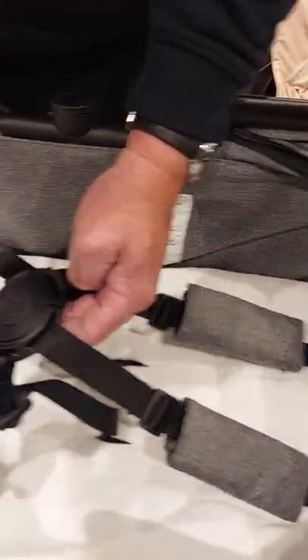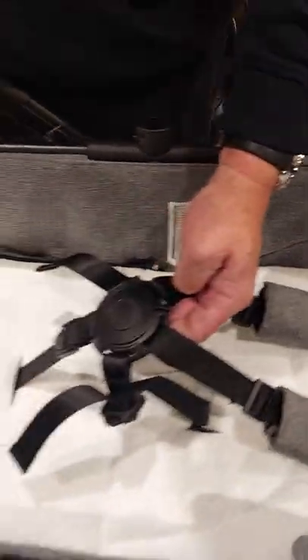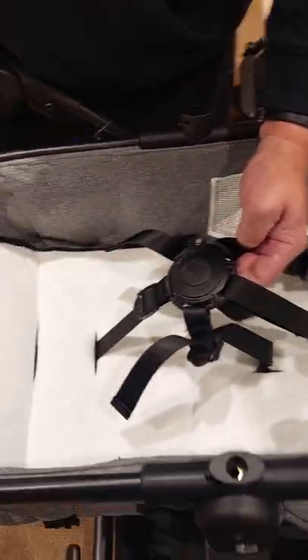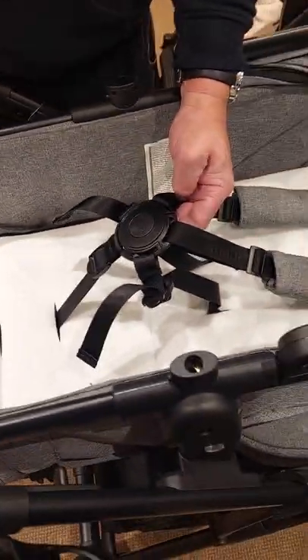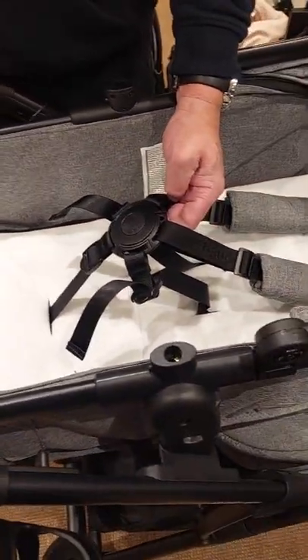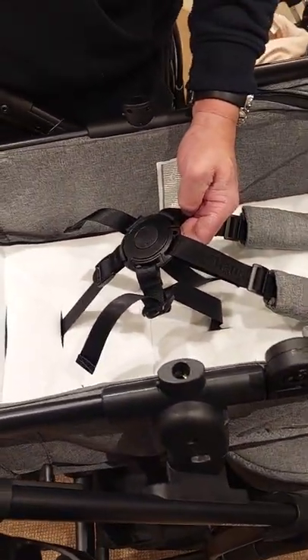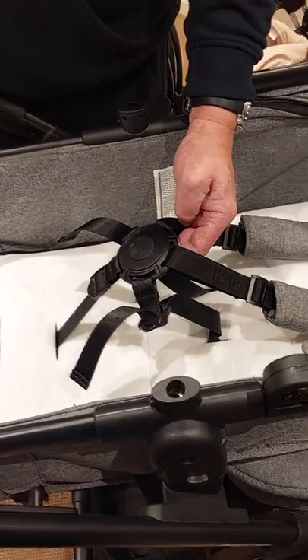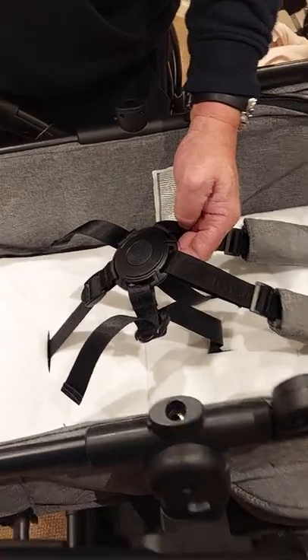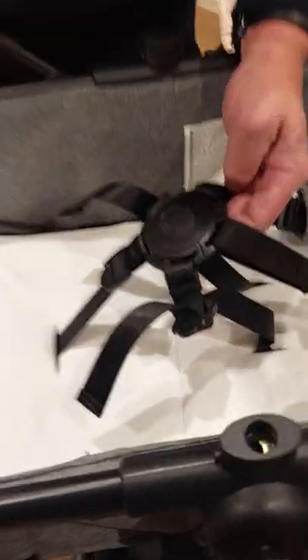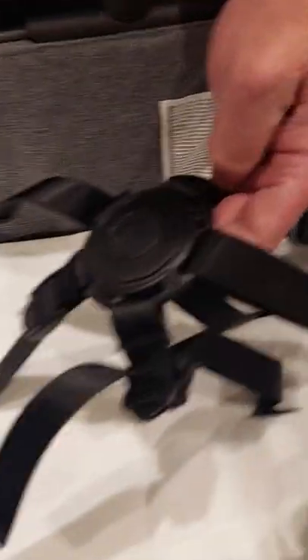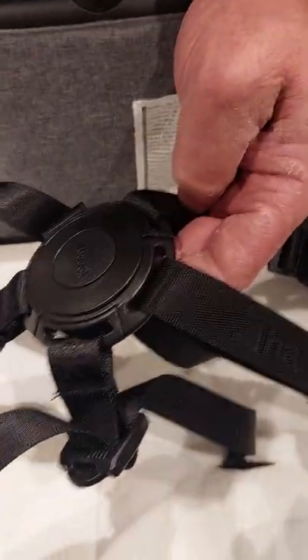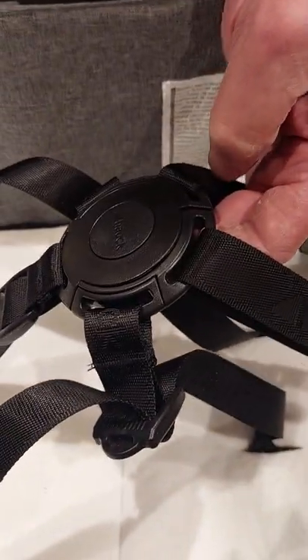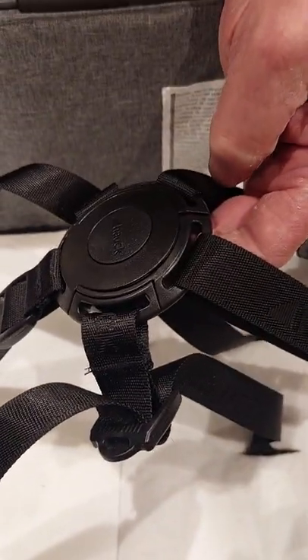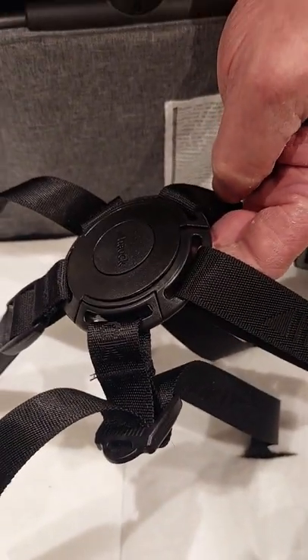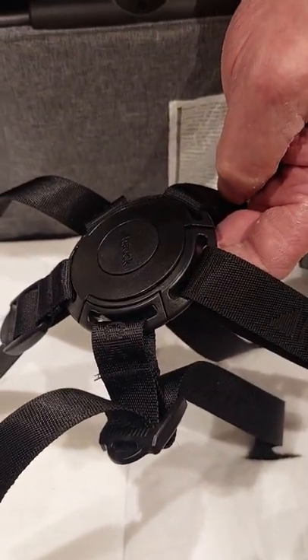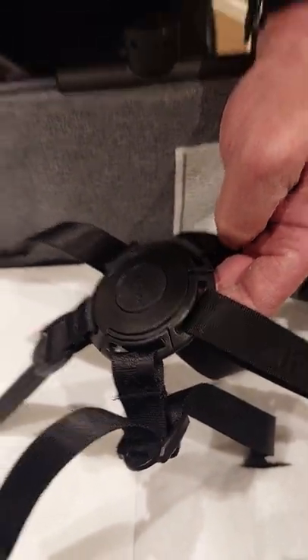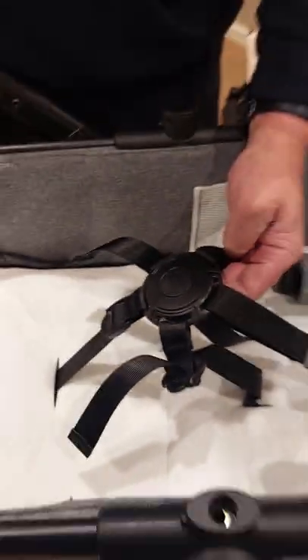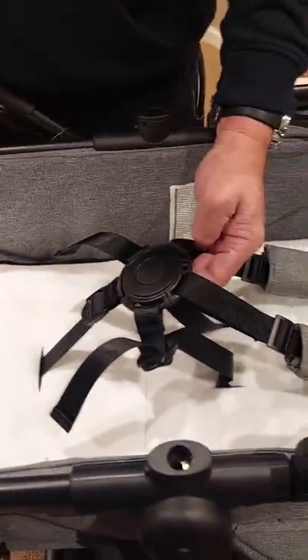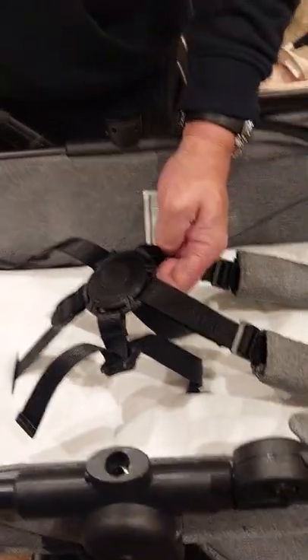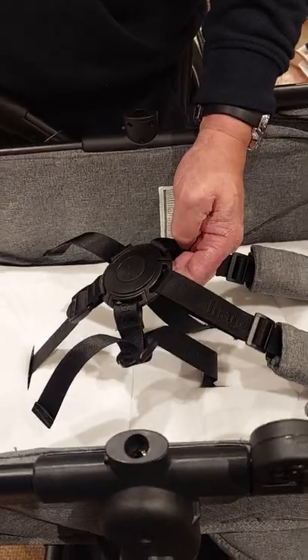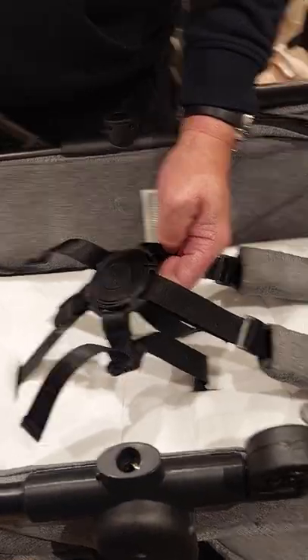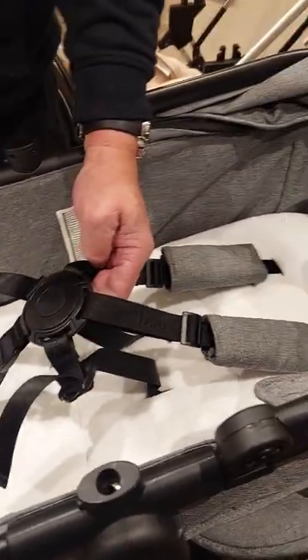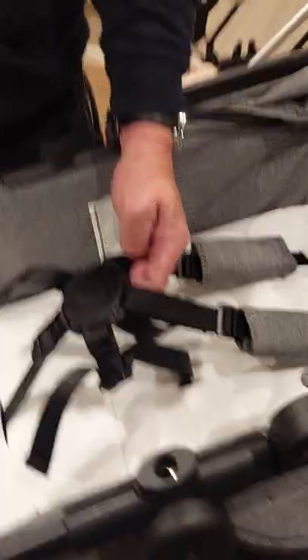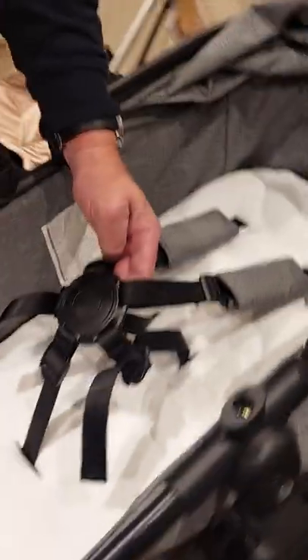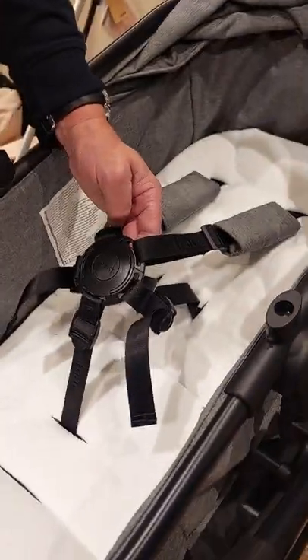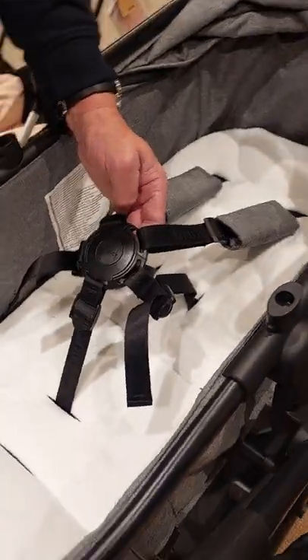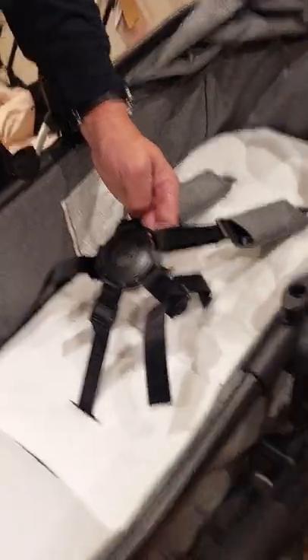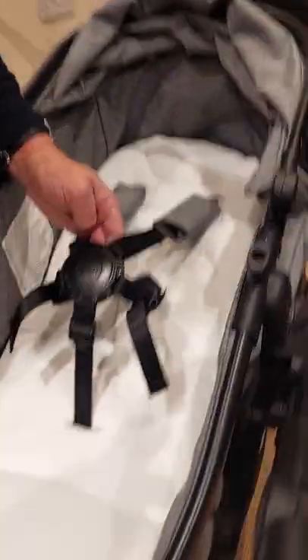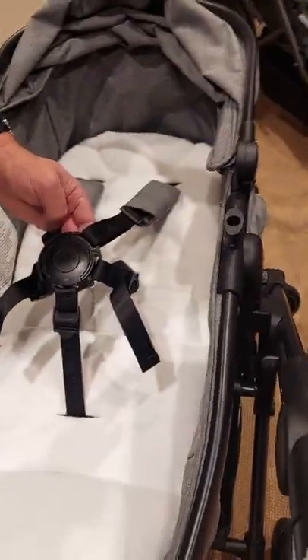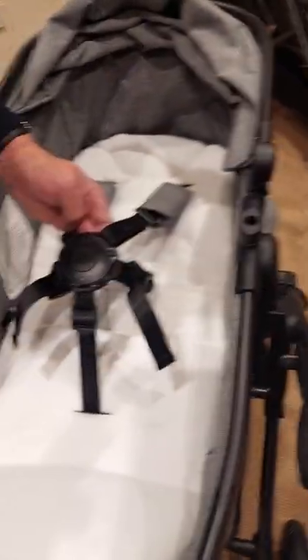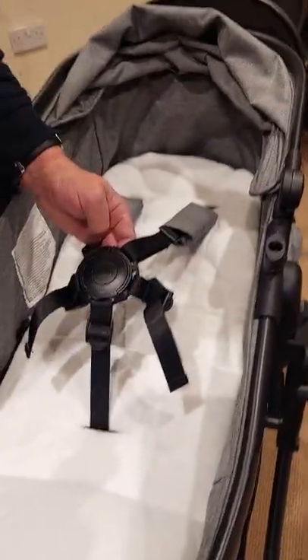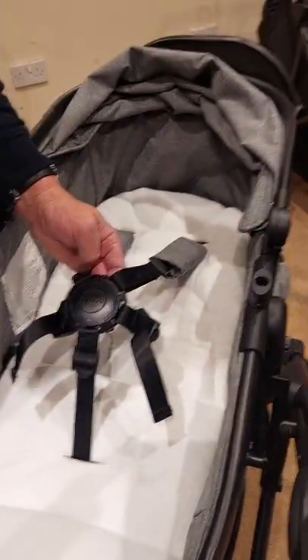Then you can safely adjust the size by pulling the harness tighter to make it longer or shorter, and it keeps your baby safe while it's in your Atlantic Twin.